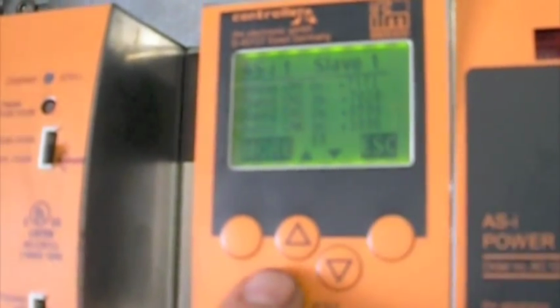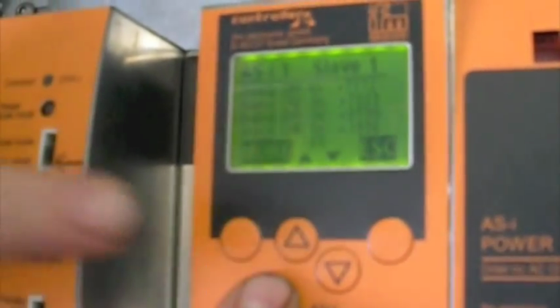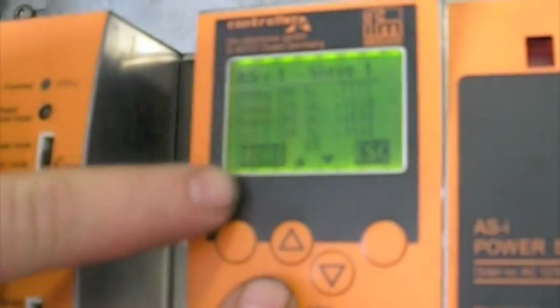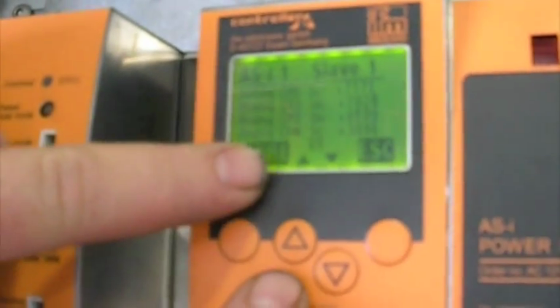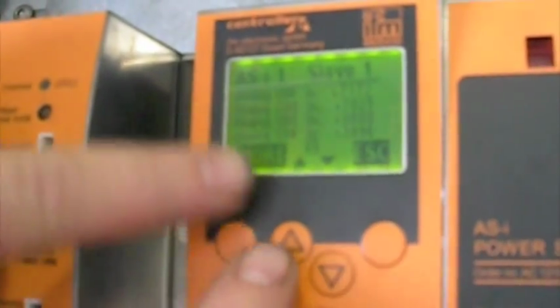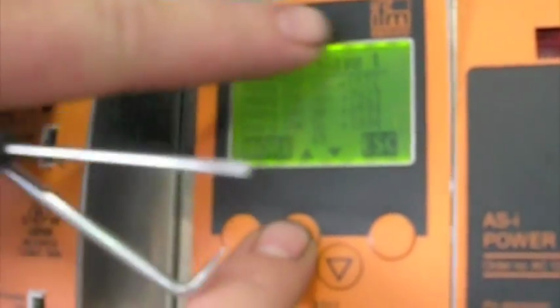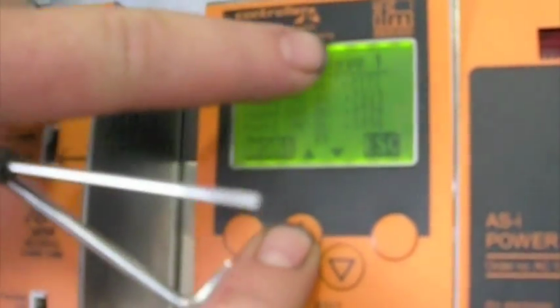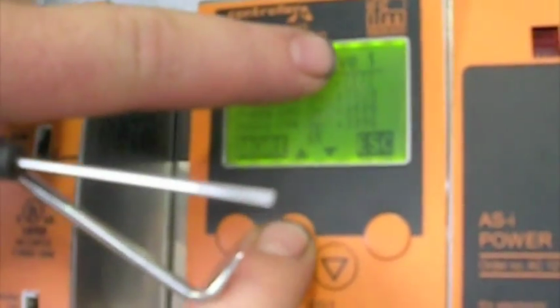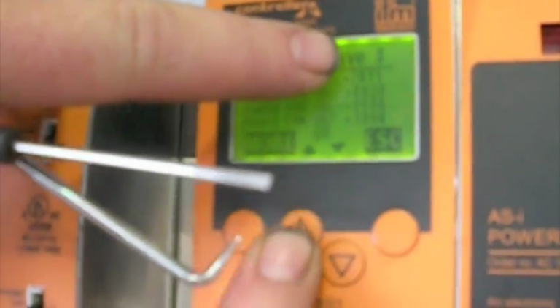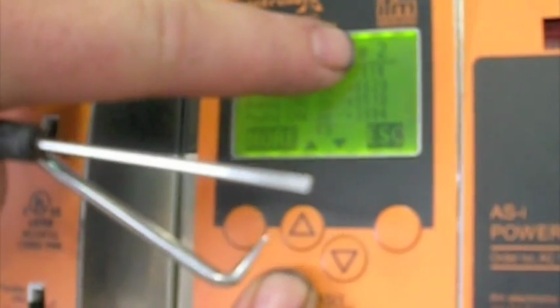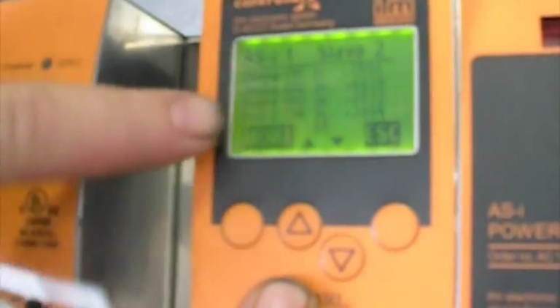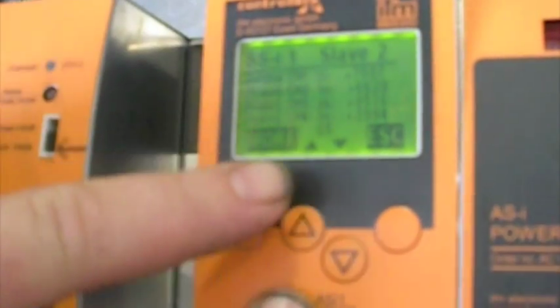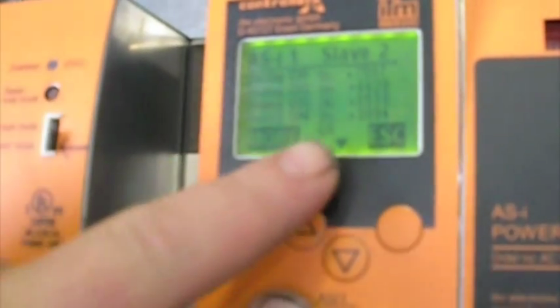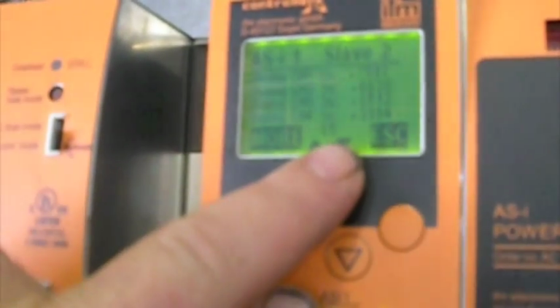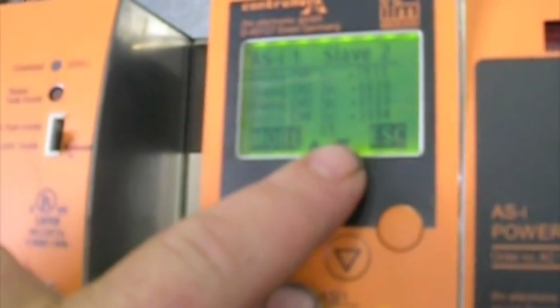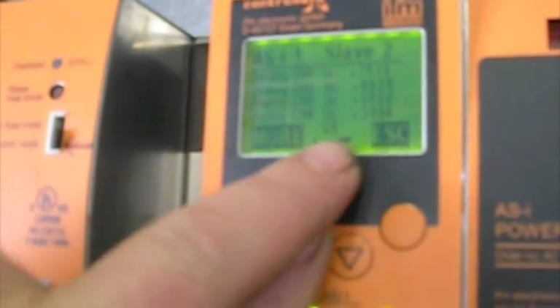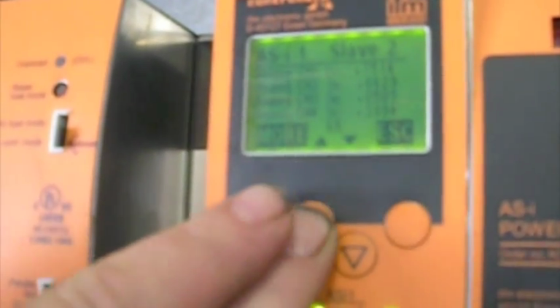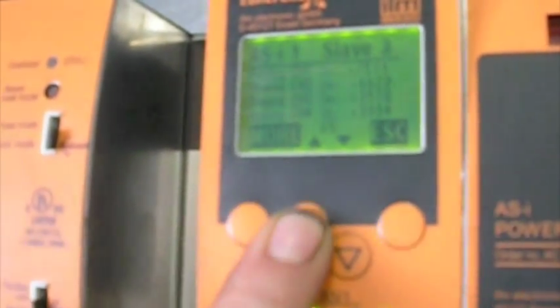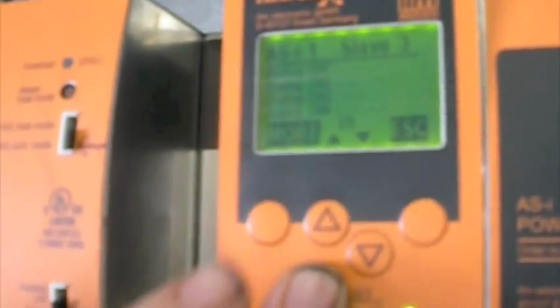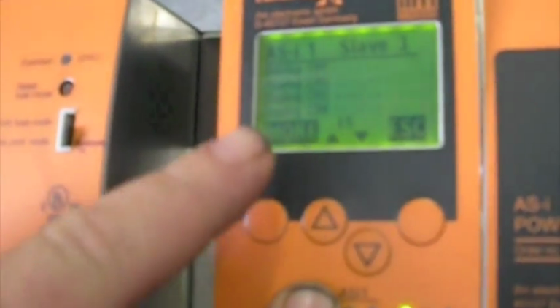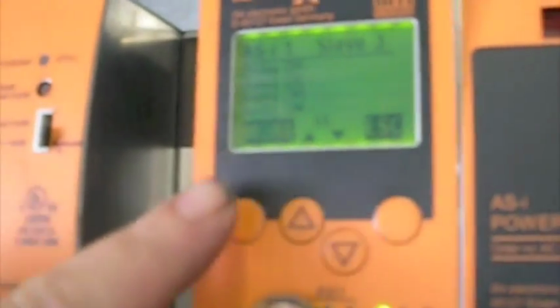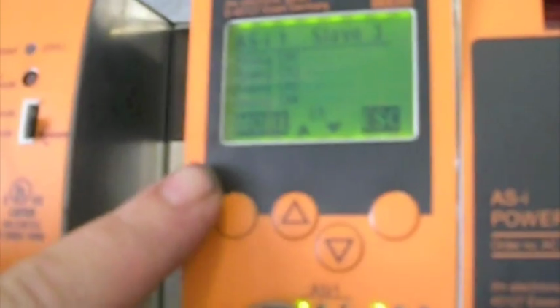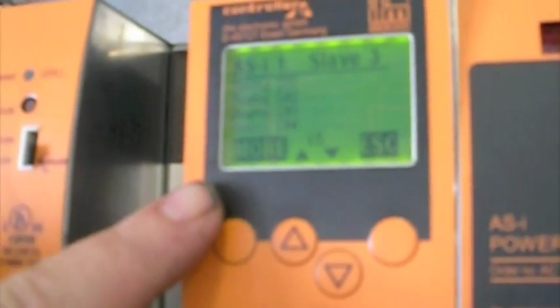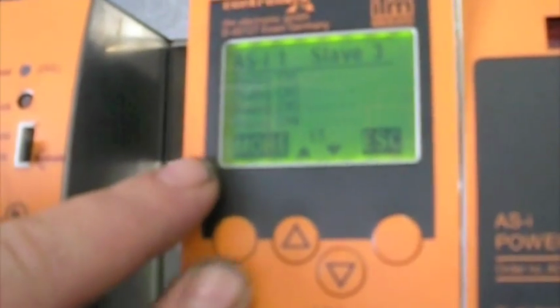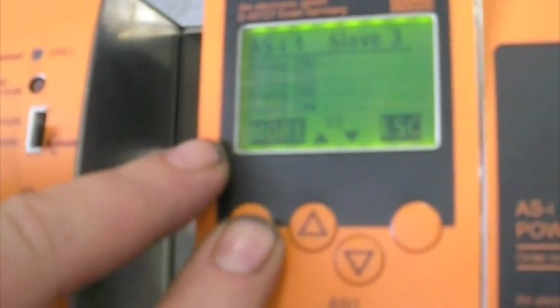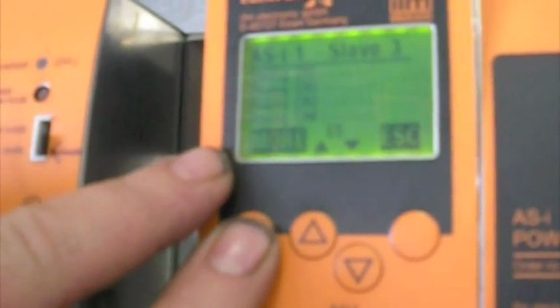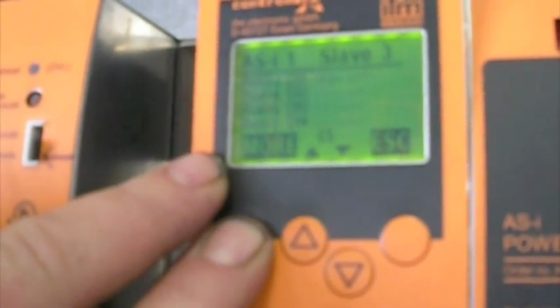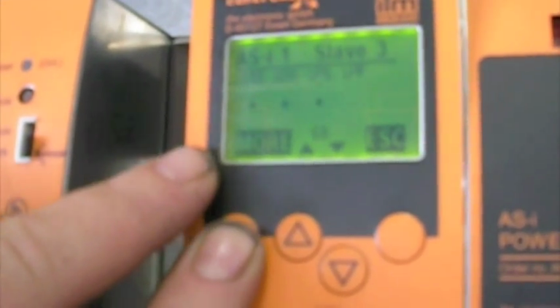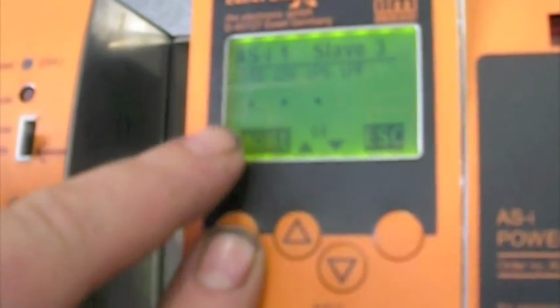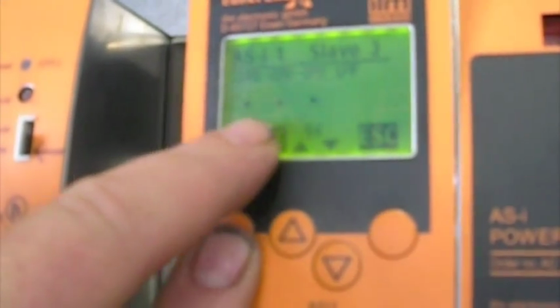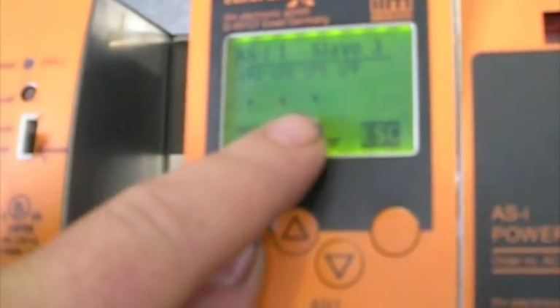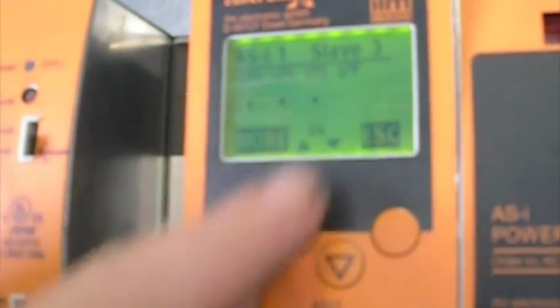If you hit the up arrow, you'll see the slave number change to 2 — here's the other analog data. Go to slave 3, that's a digital, so we have to go back to more and you can see the input.